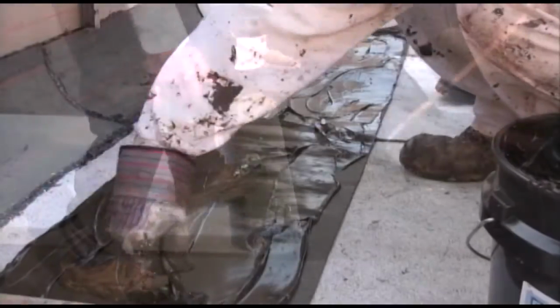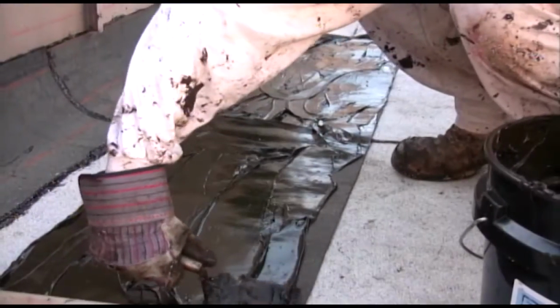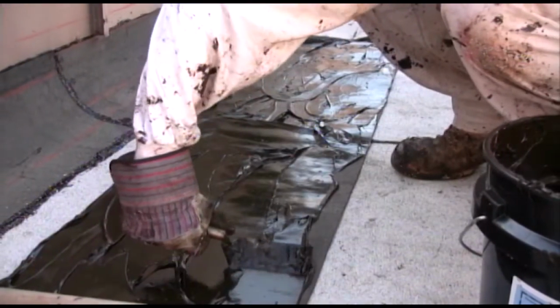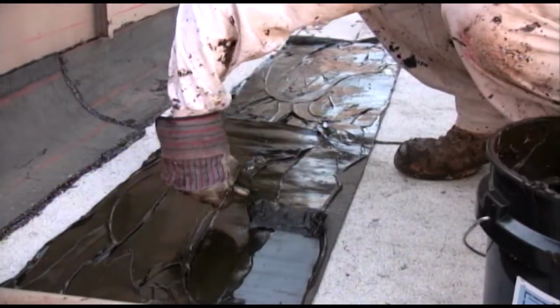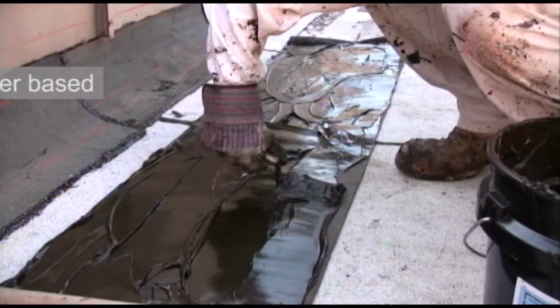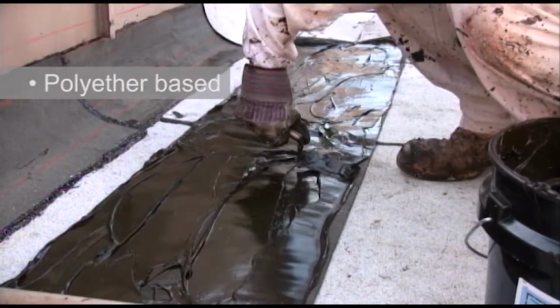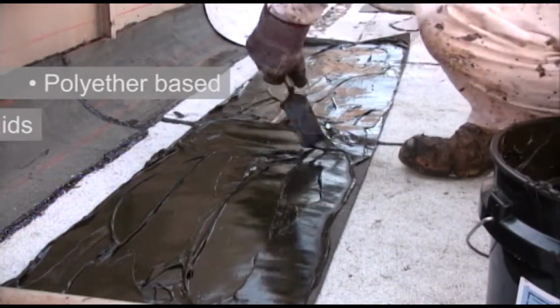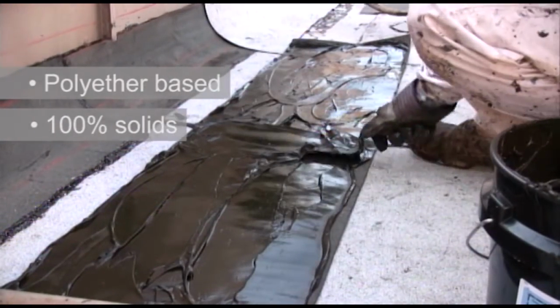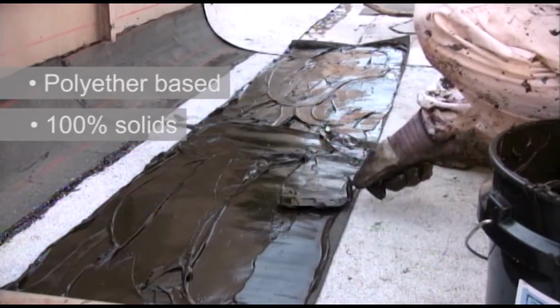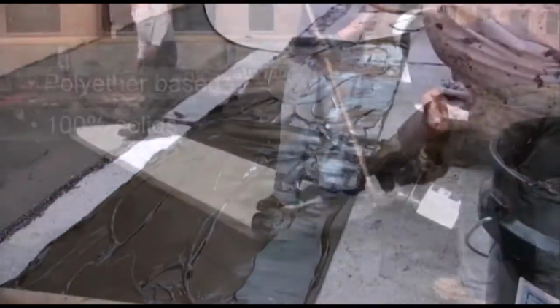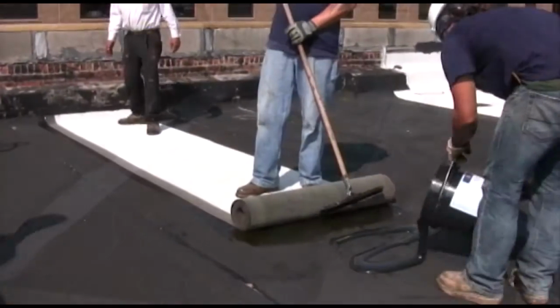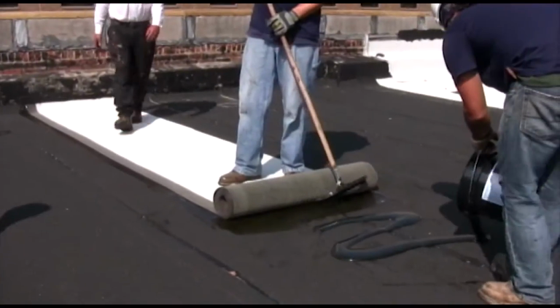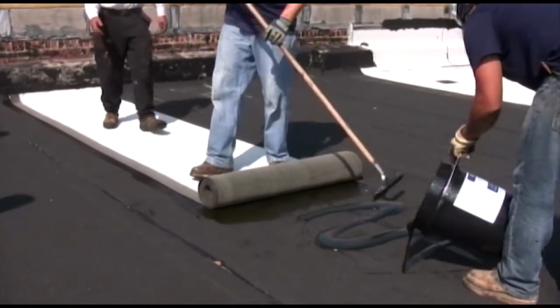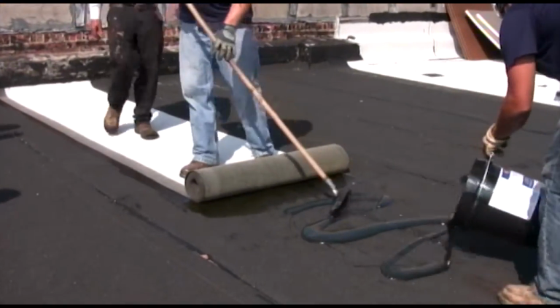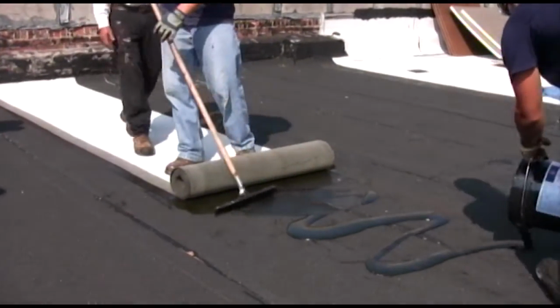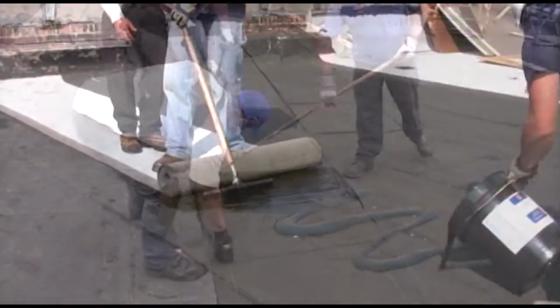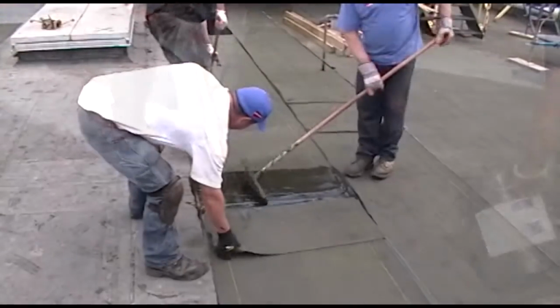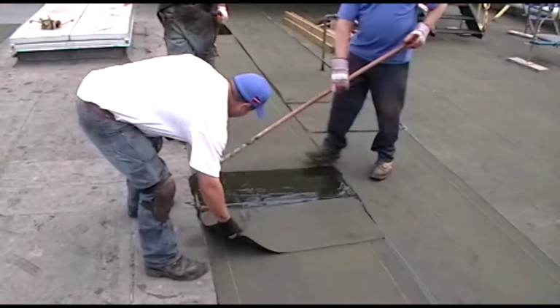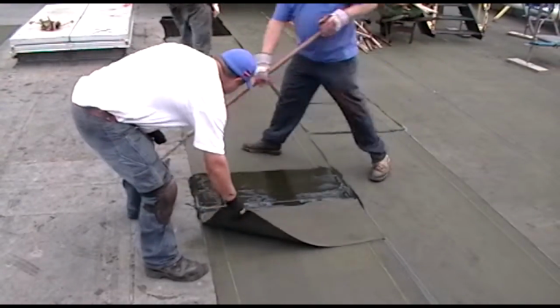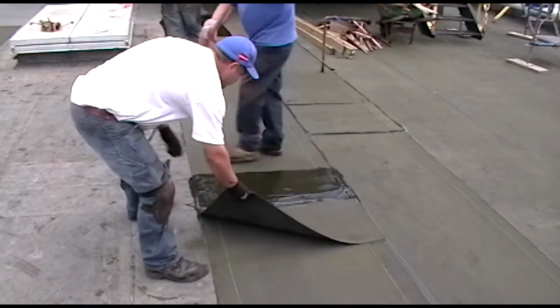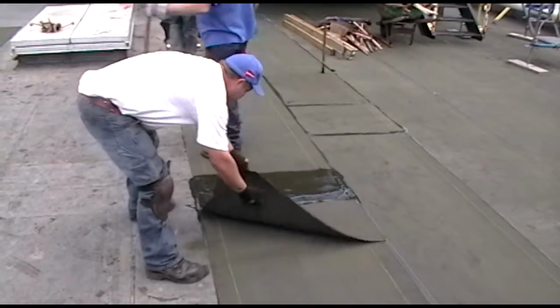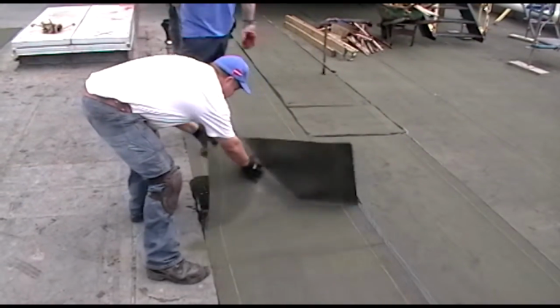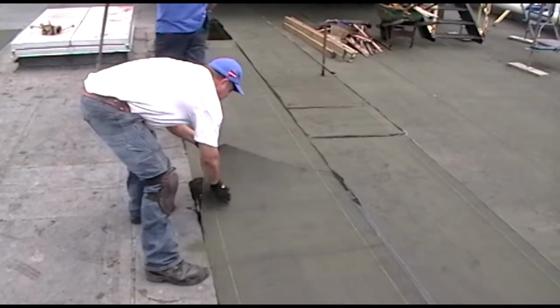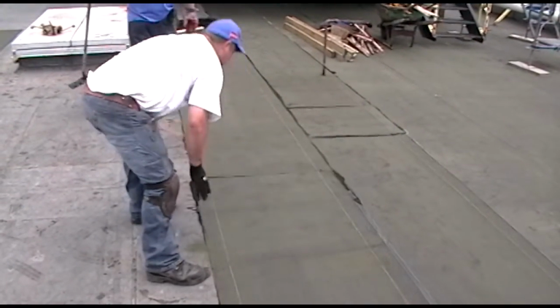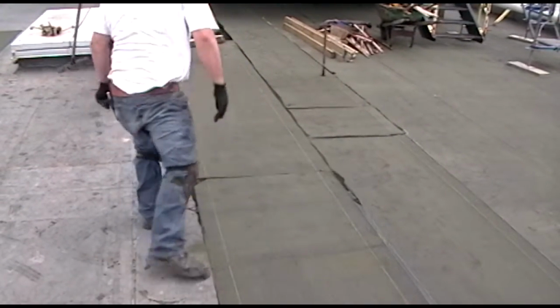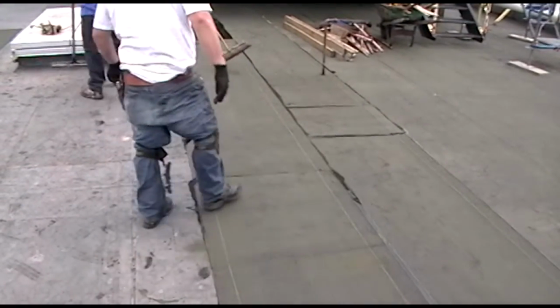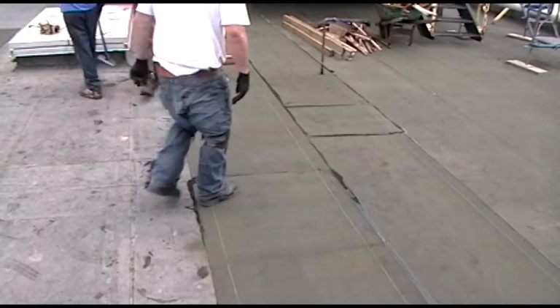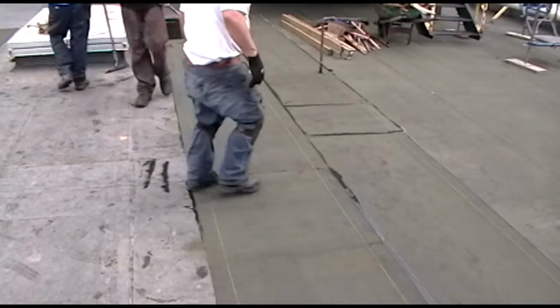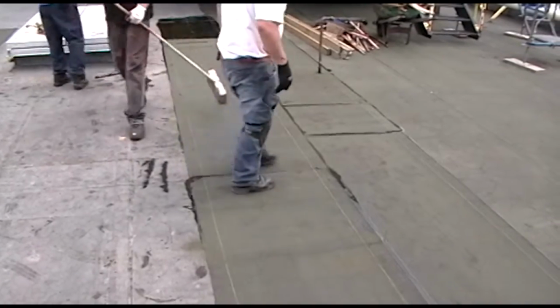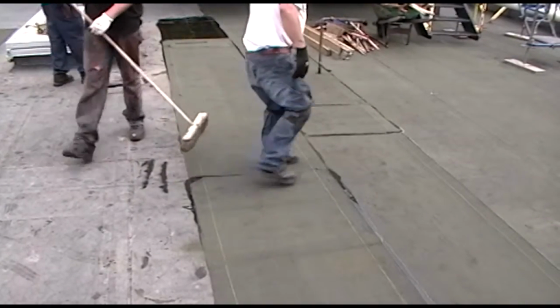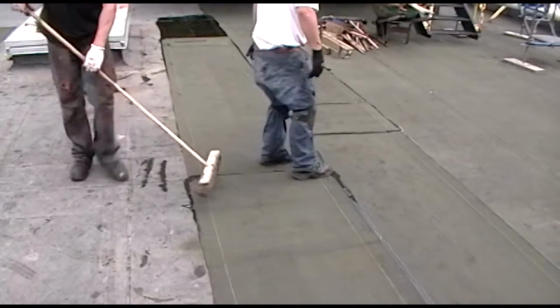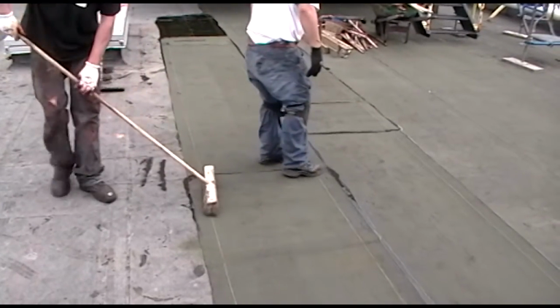The GreenLock family of adhesives is polyether based and 100% solids, therefore the adhesive does not shrink as it cures. GreenLock adhesives incorporate moisture cured polymers that react with moisture in the air to become a strong, tough, and resilient membrane adhesive.